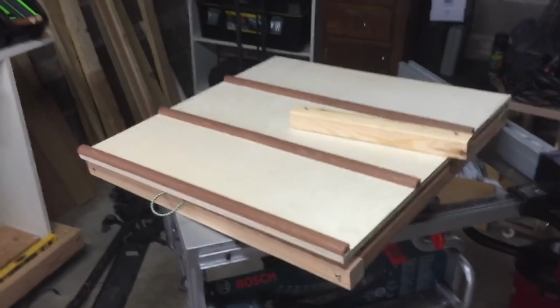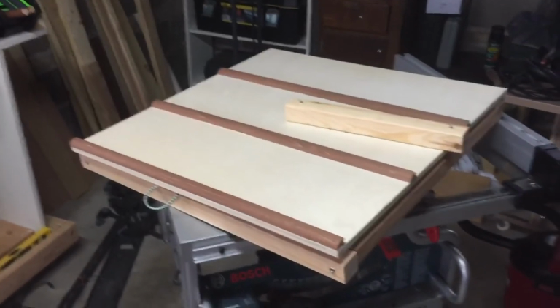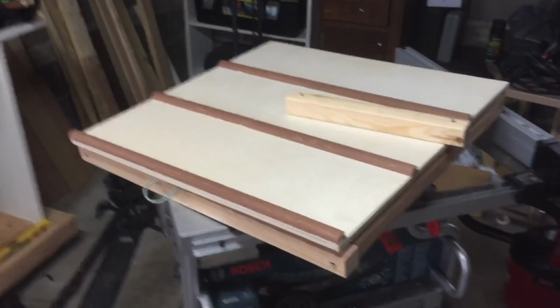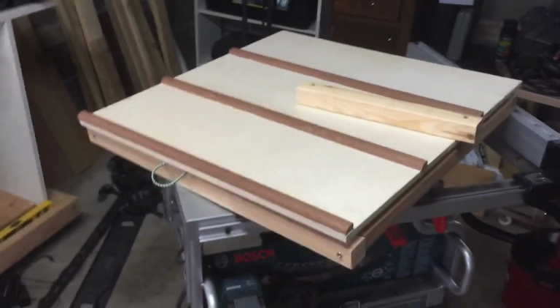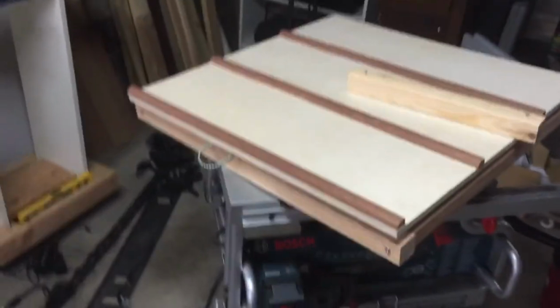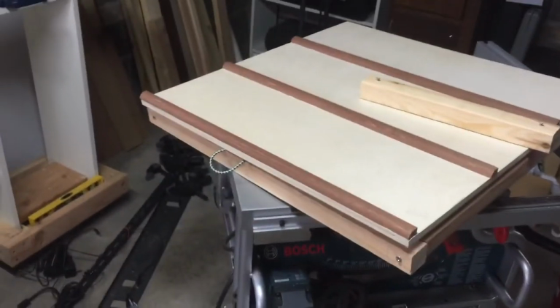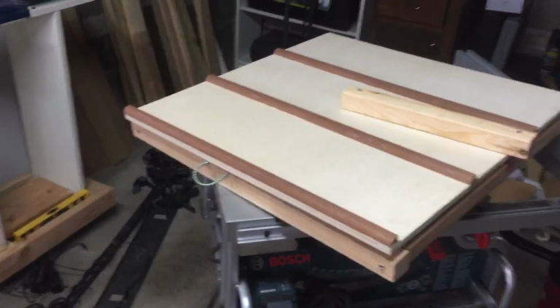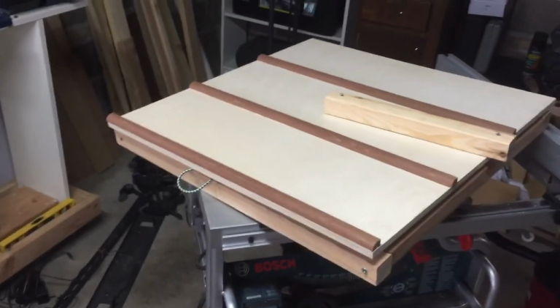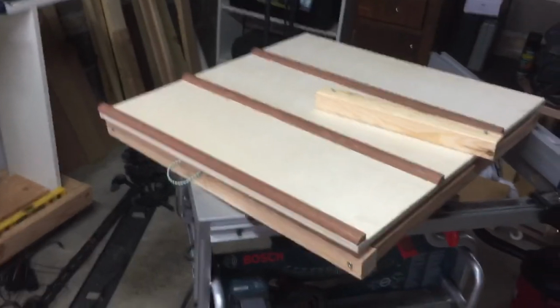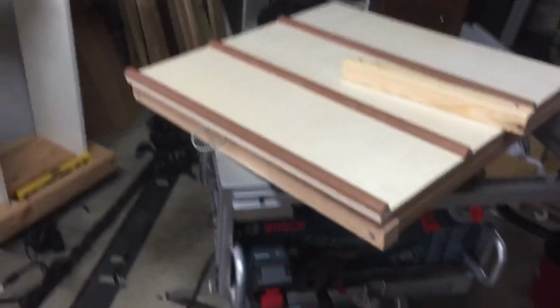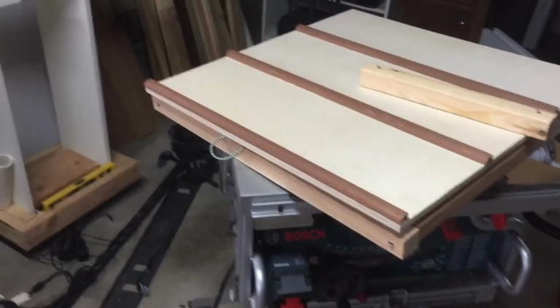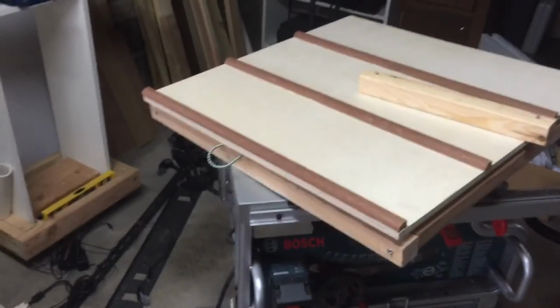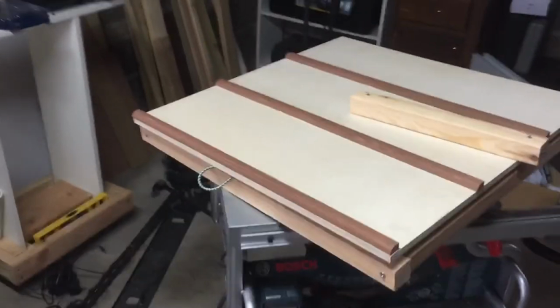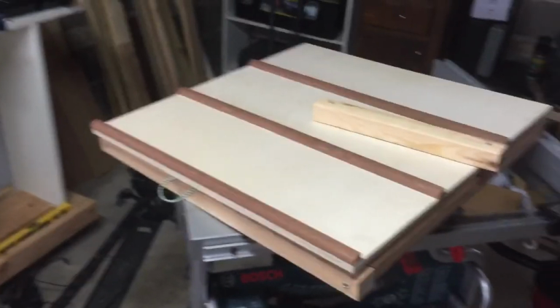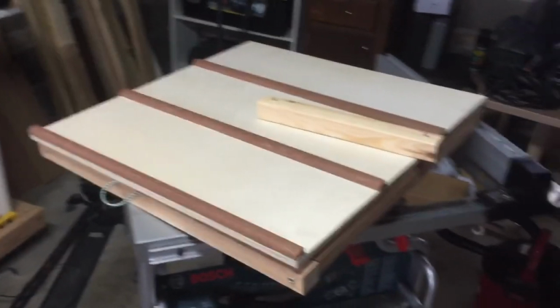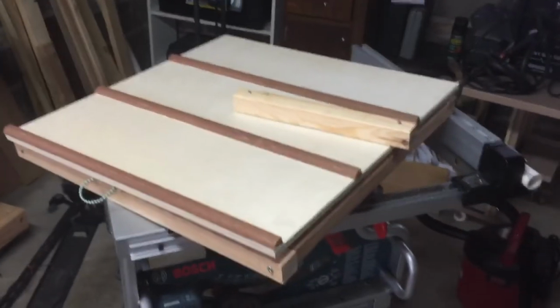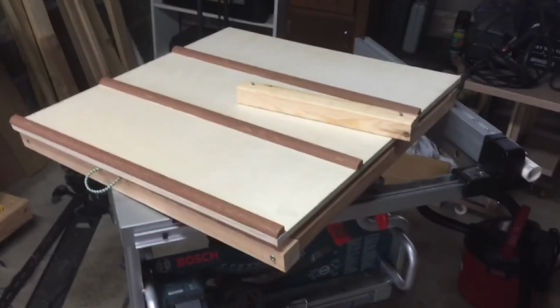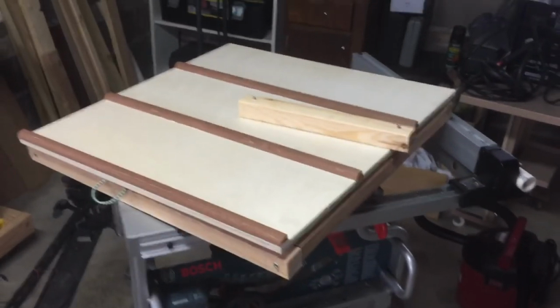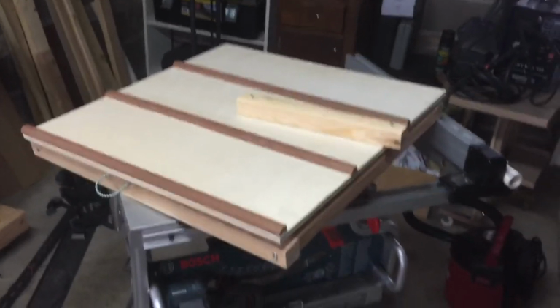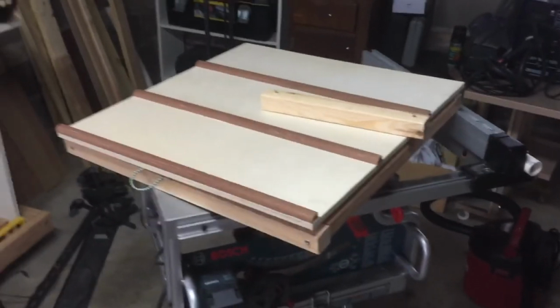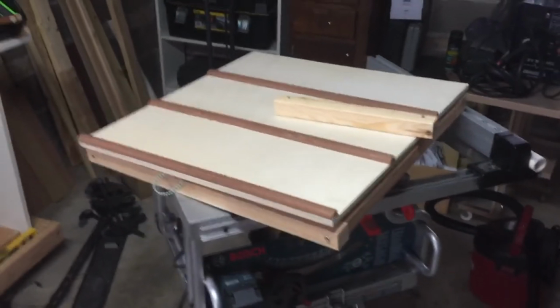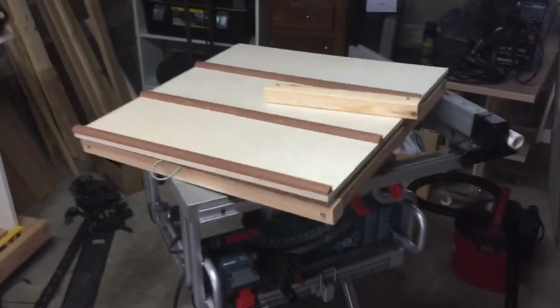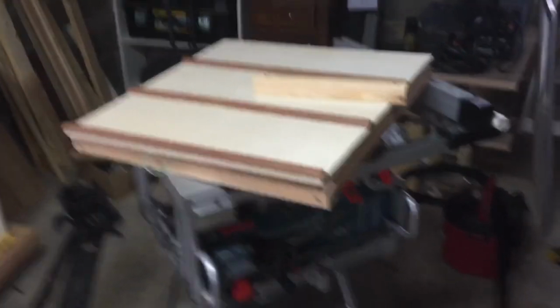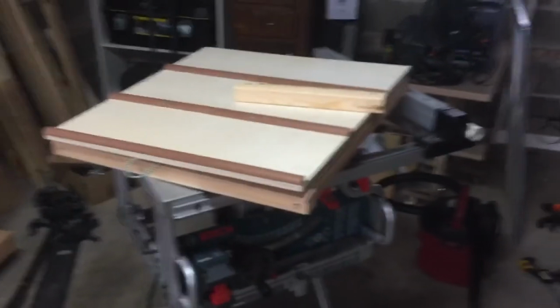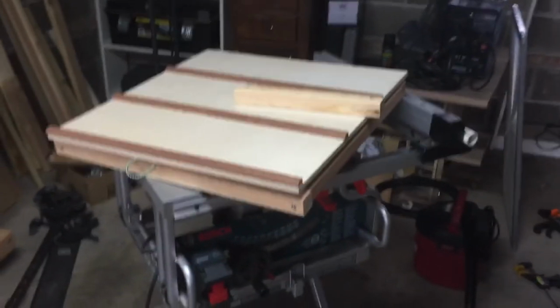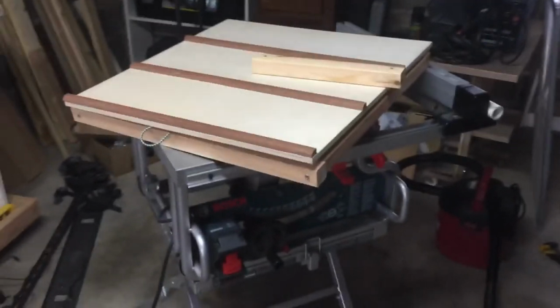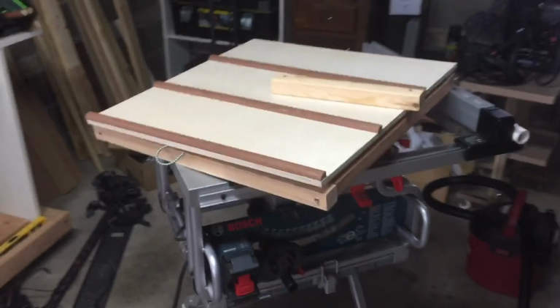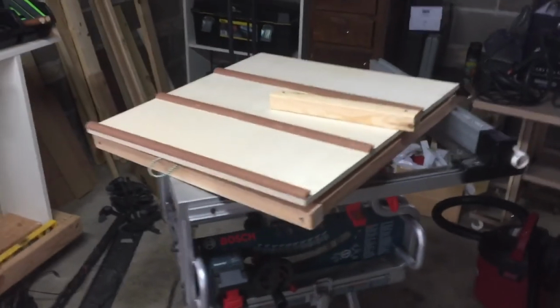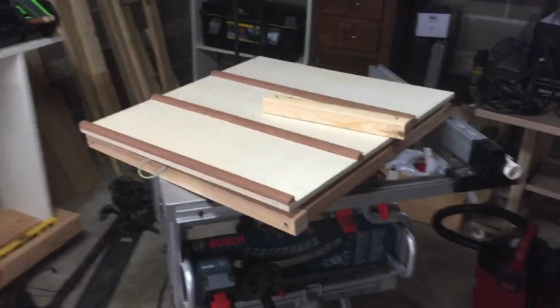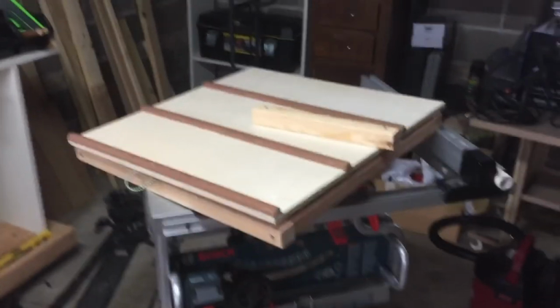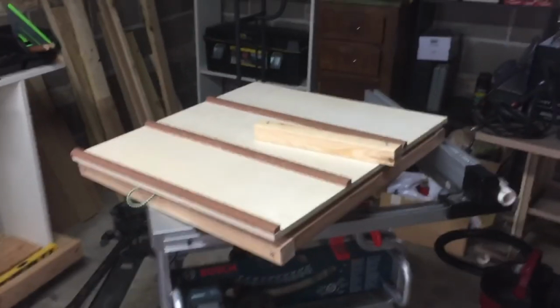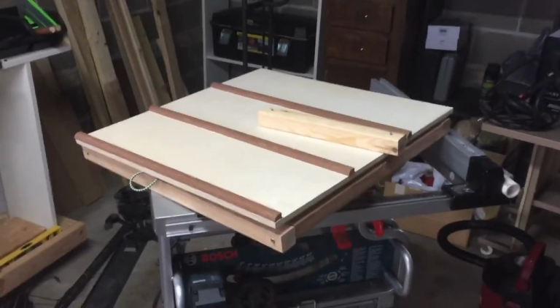That's it — just wanted to share that because it's turned out to be a really great way to display the stuff, and it's really cheap and easy to make. Hope that helps everybody. Please like and subscribe and all that stuff — take care.